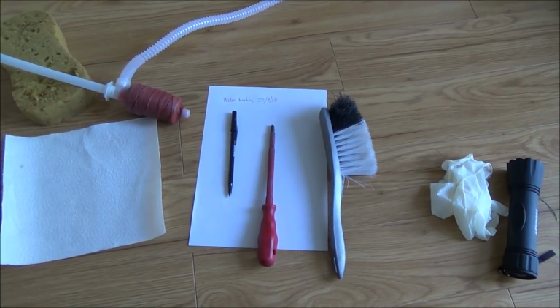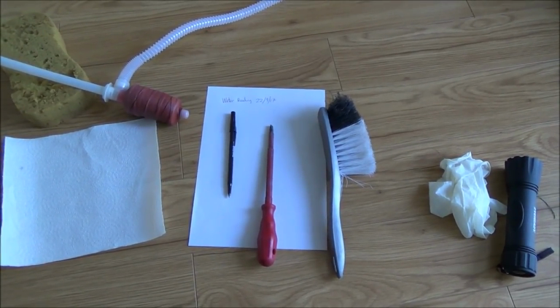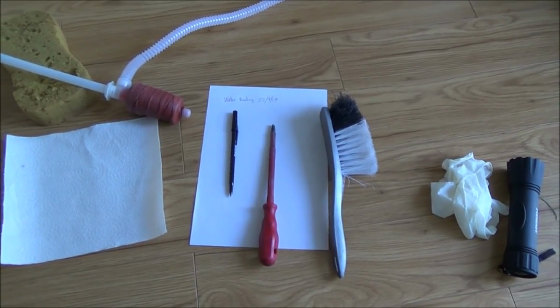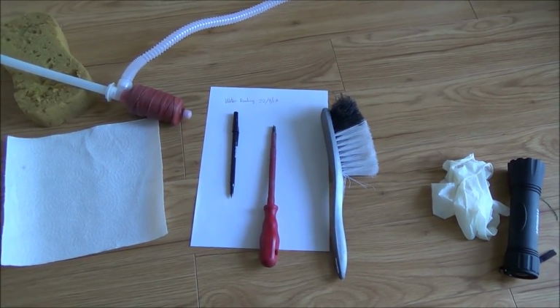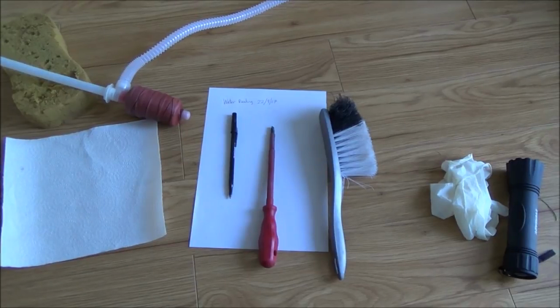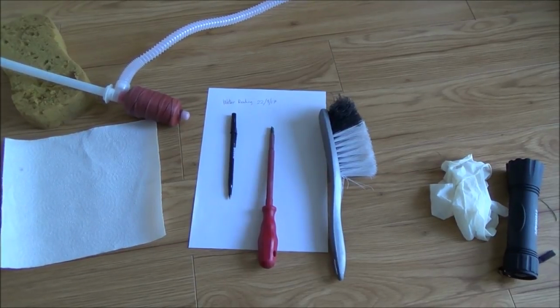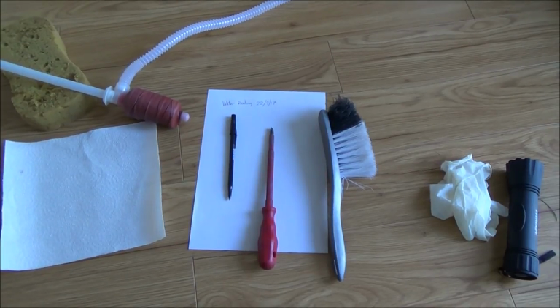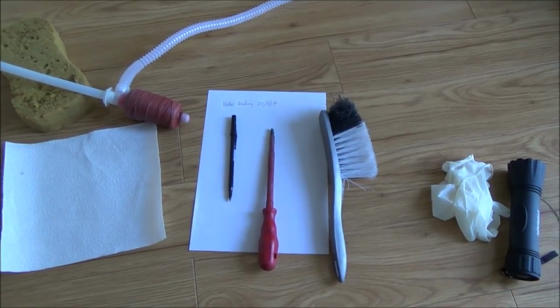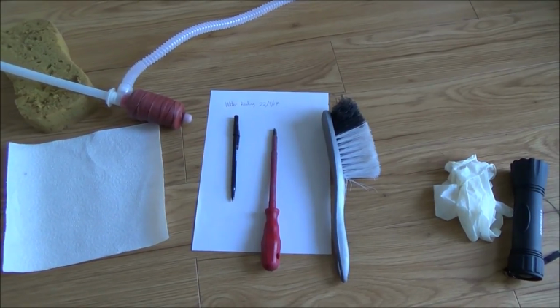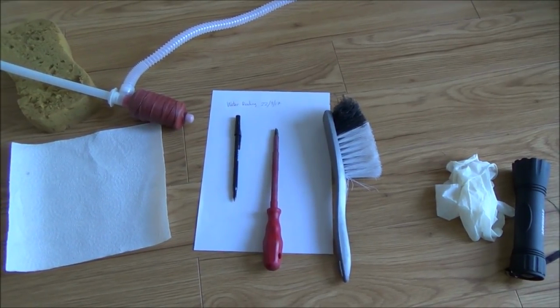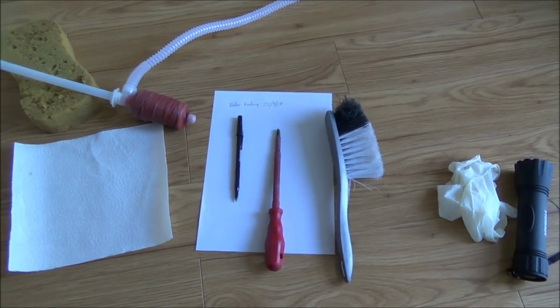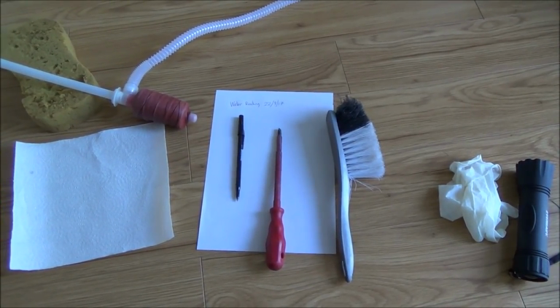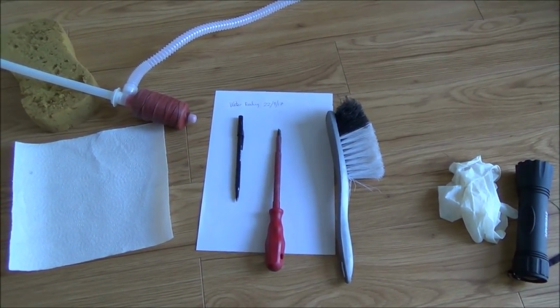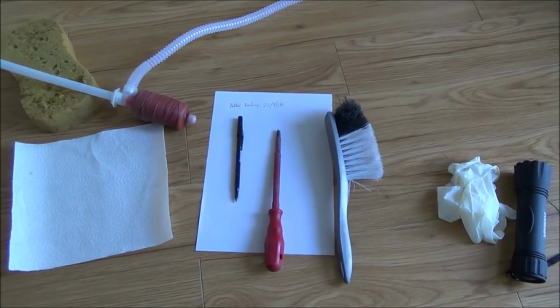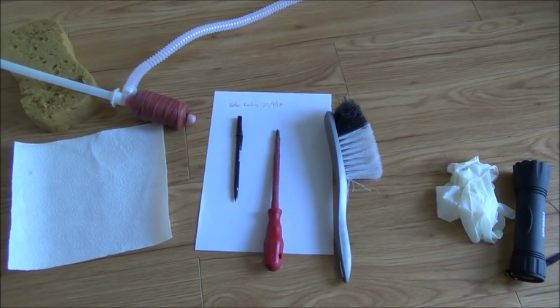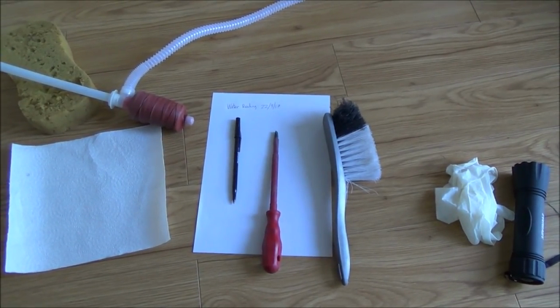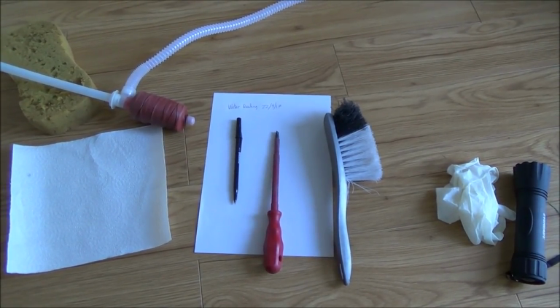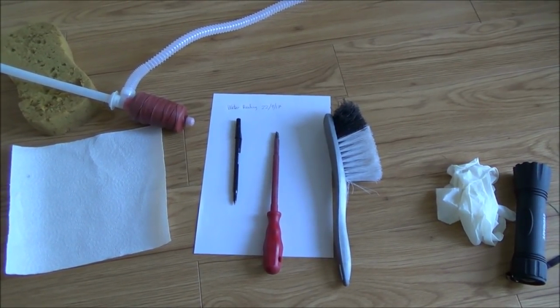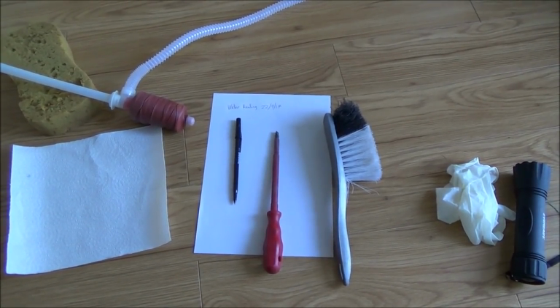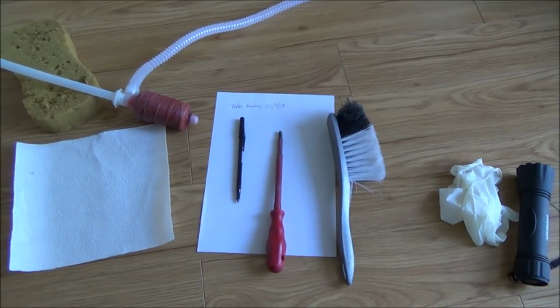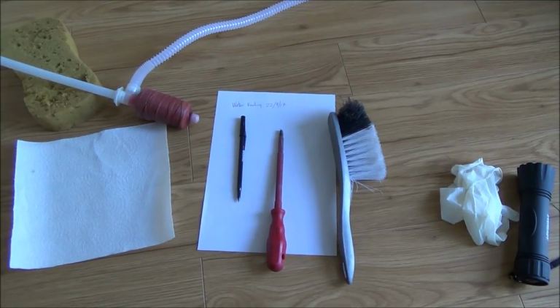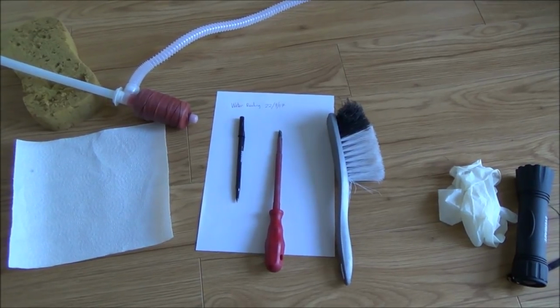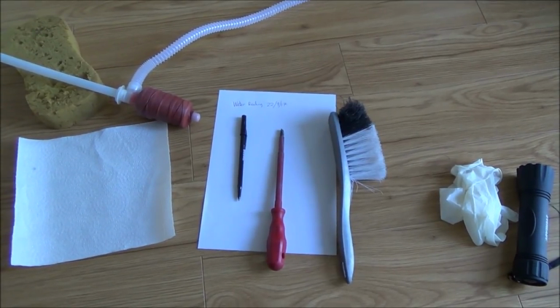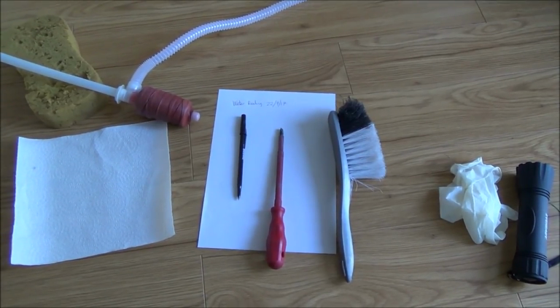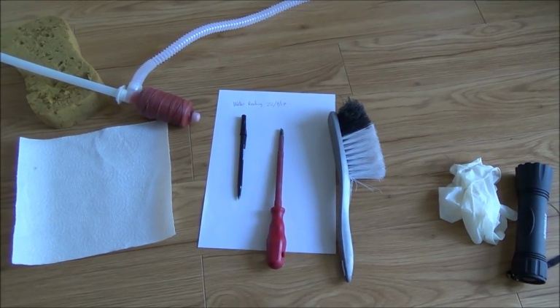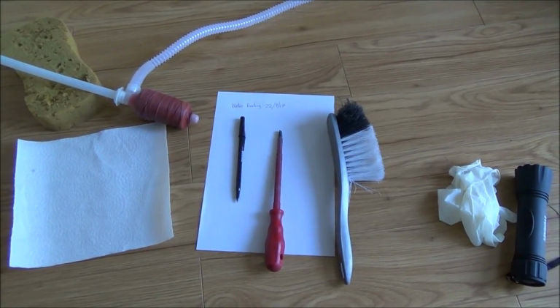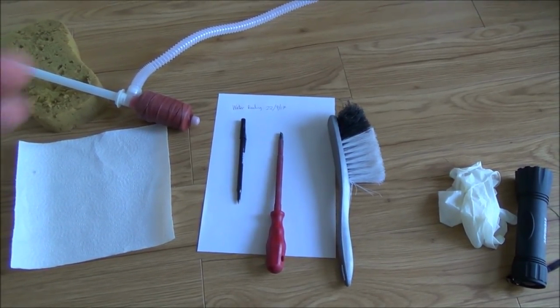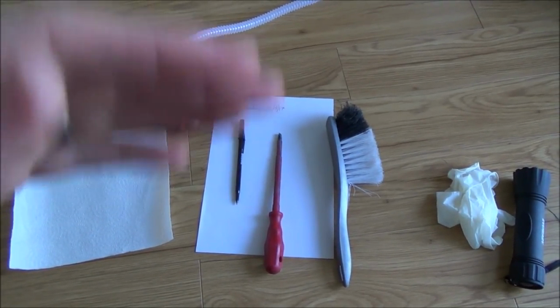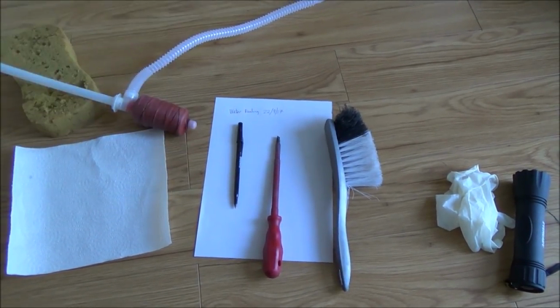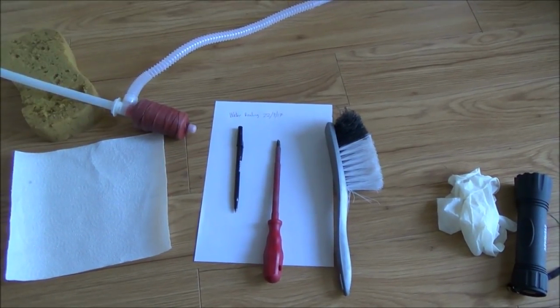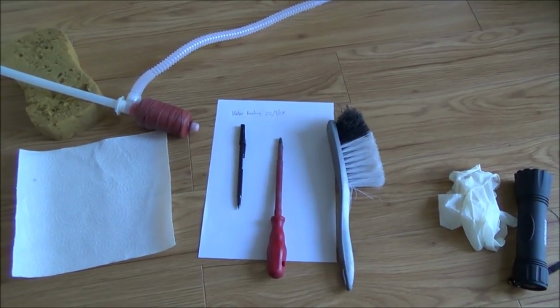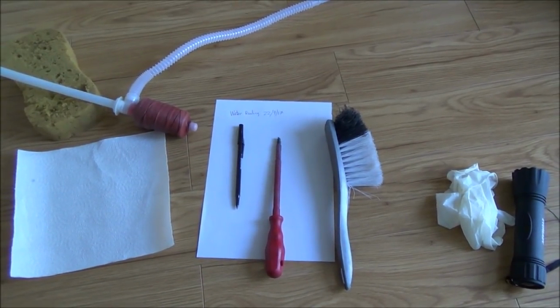It might not be that noticeable — you might have for example a toilet system leak and it might only be dripping every now and then, you might not even notice it. But all those drips add up and it can really increase your bill over the year.